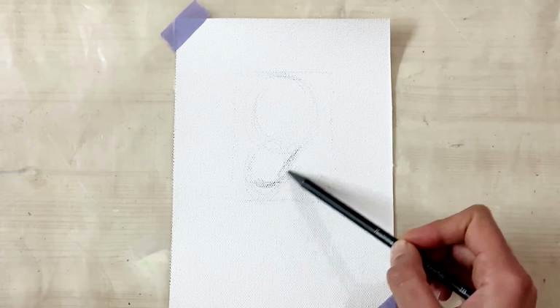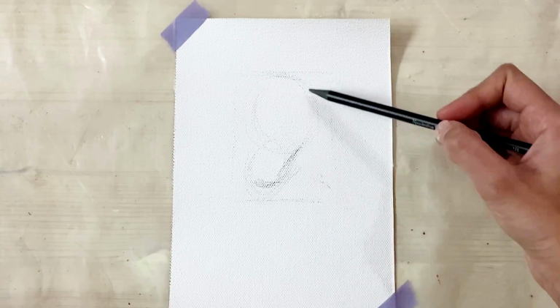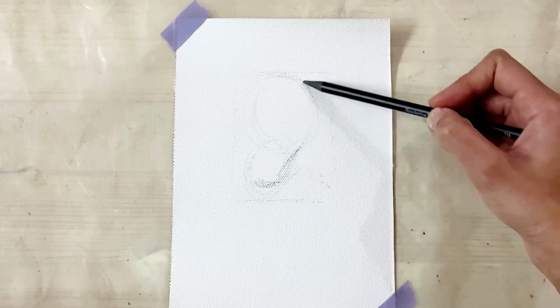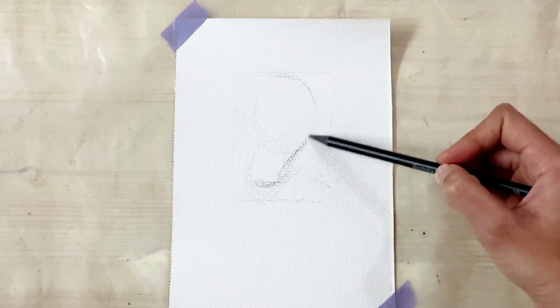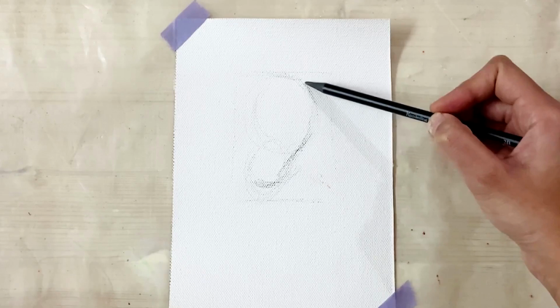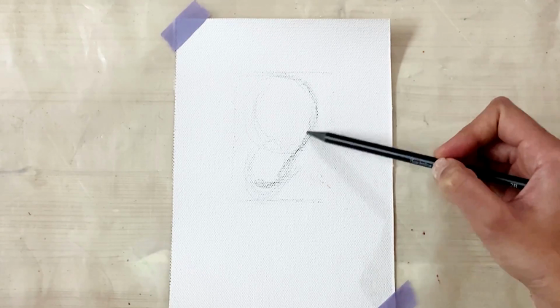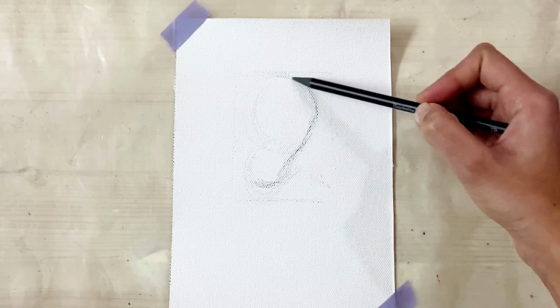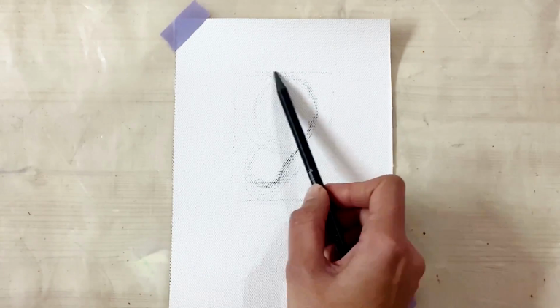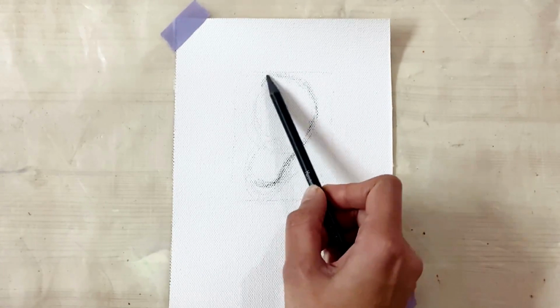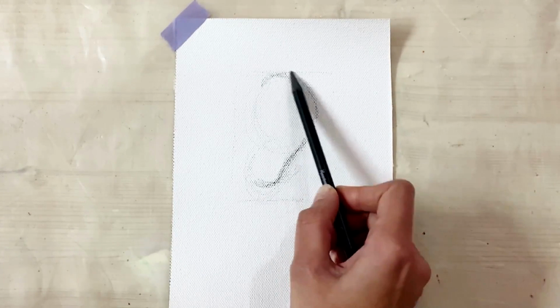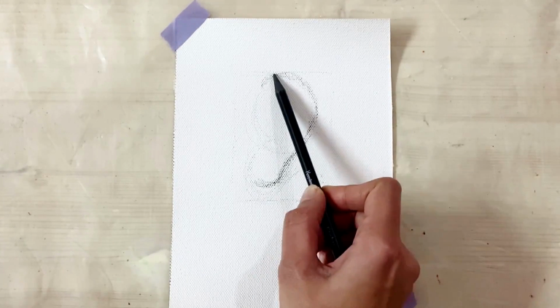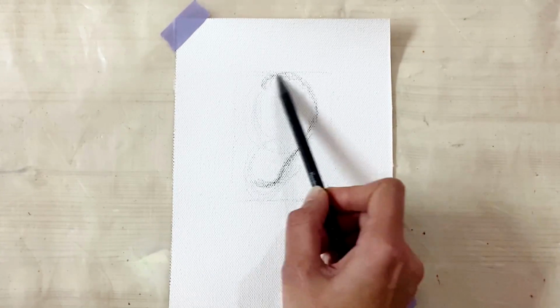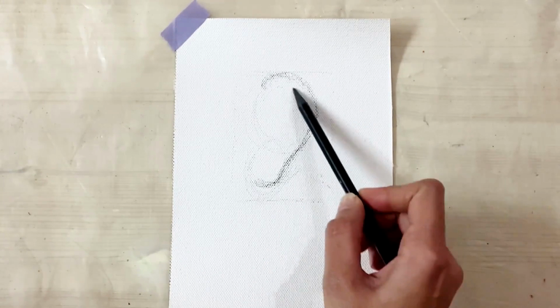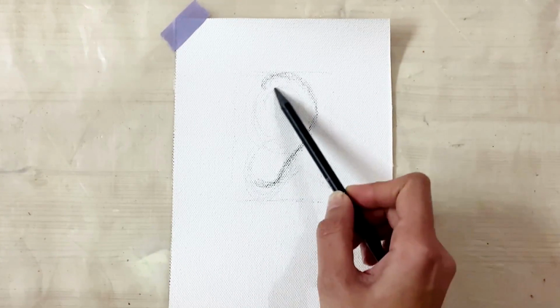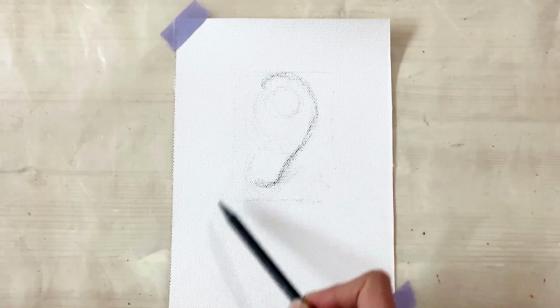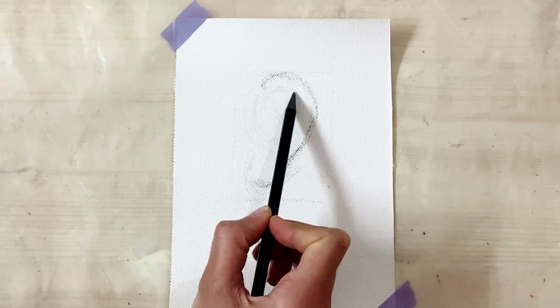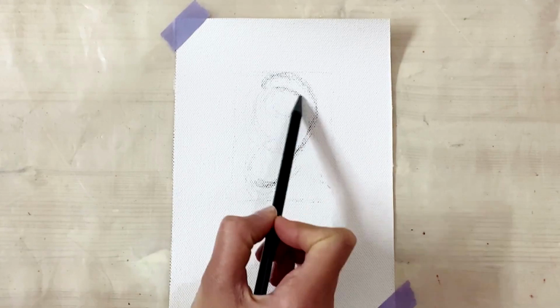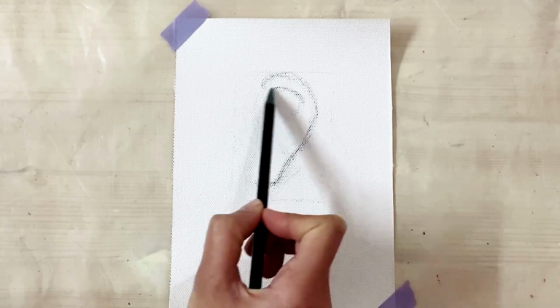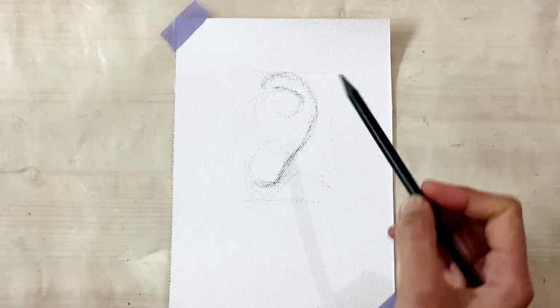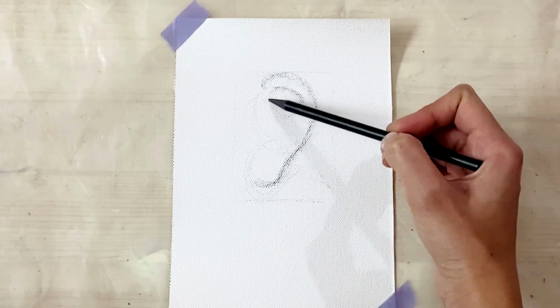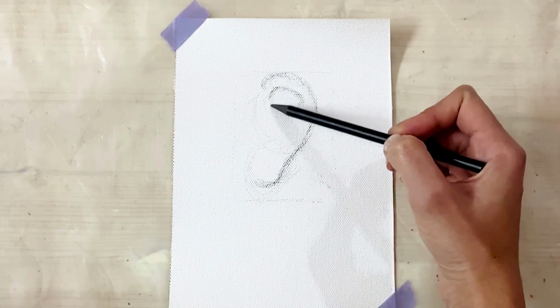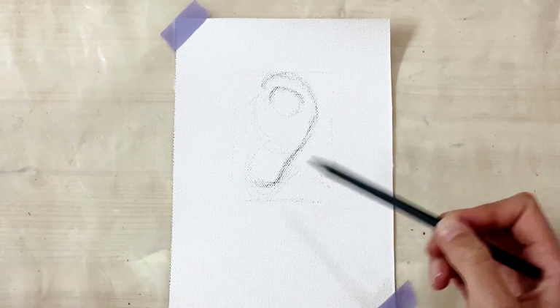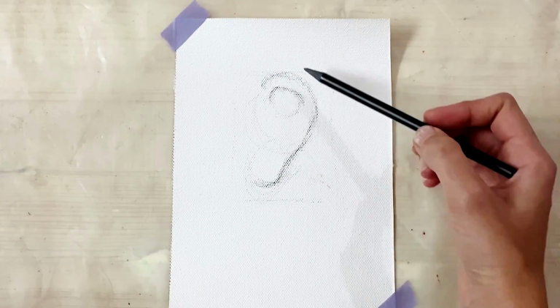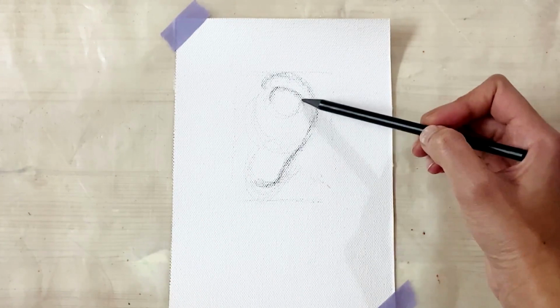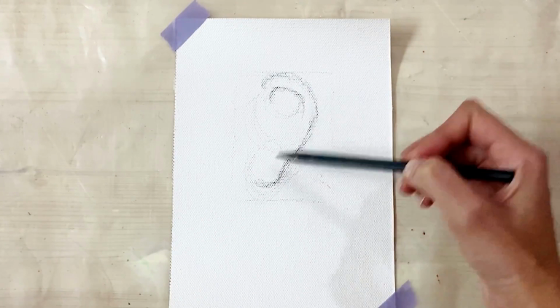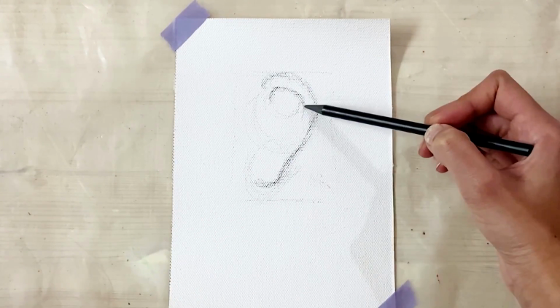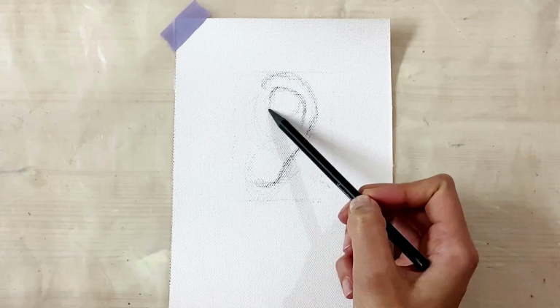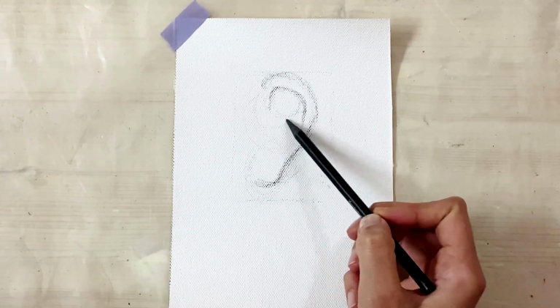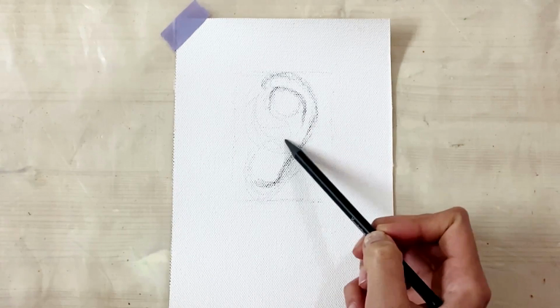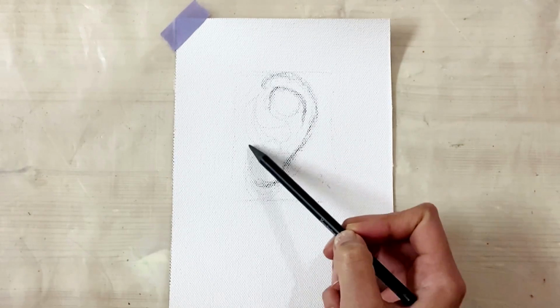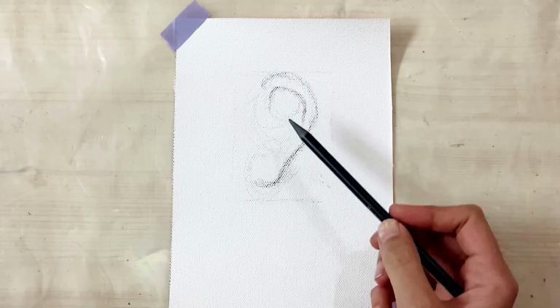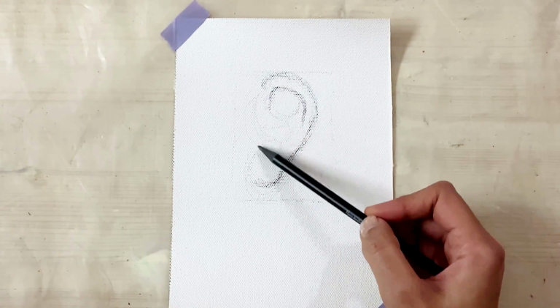I'm moving my hand in a sketchy way — start light, holding the pencil close to the end. Just adding the small parts inside the ear and now going a bit dark and shading a bit.